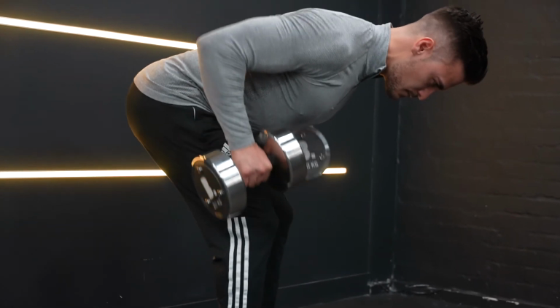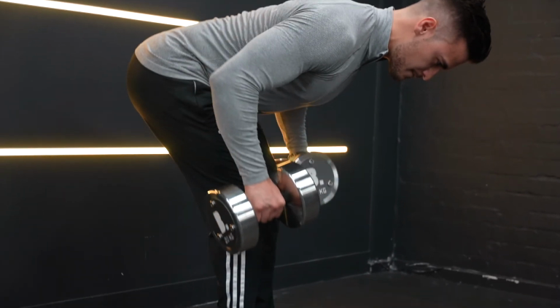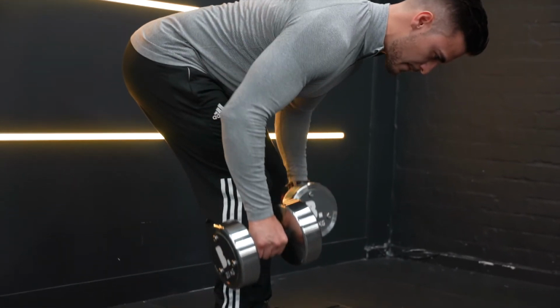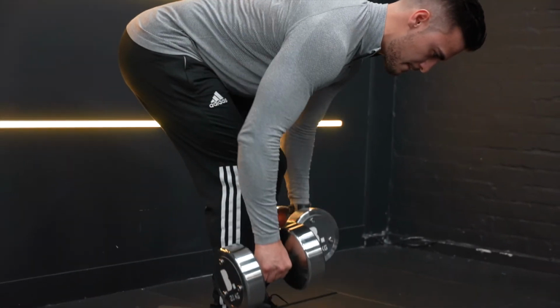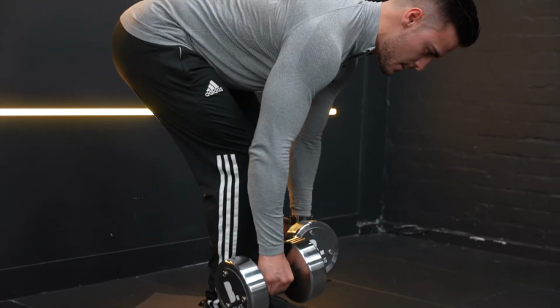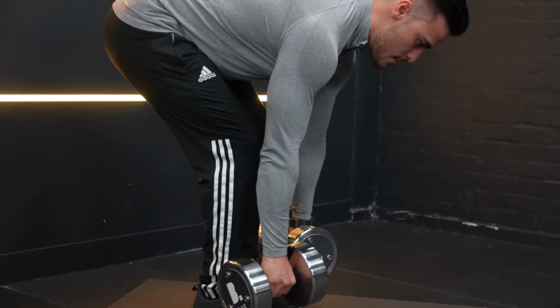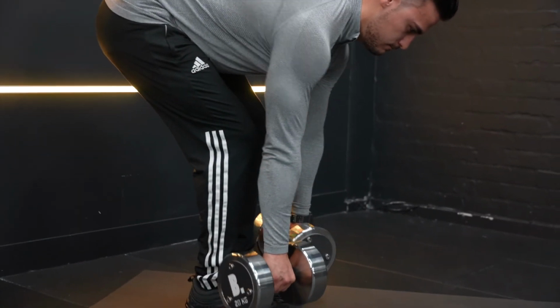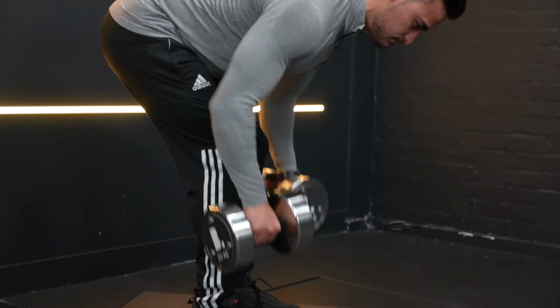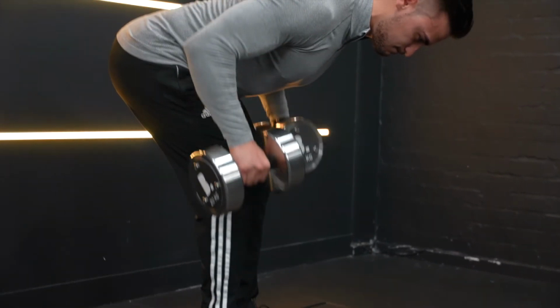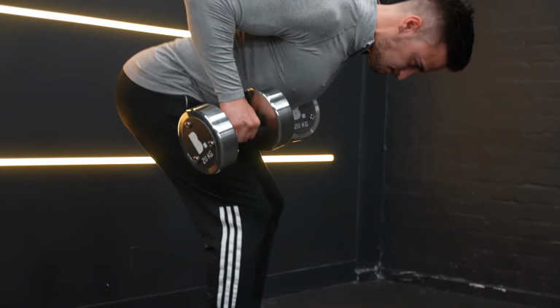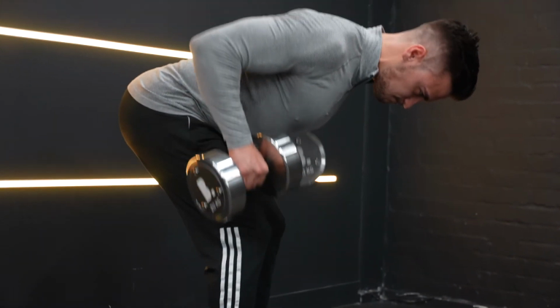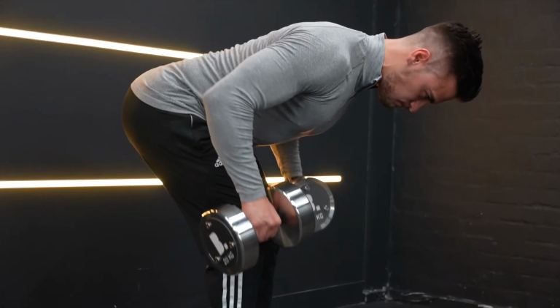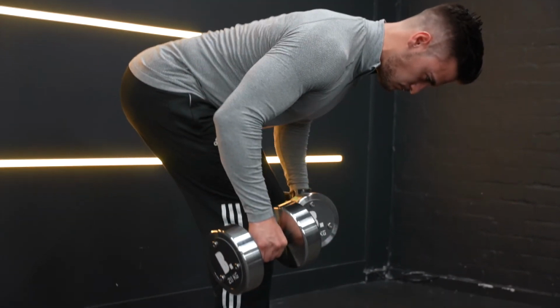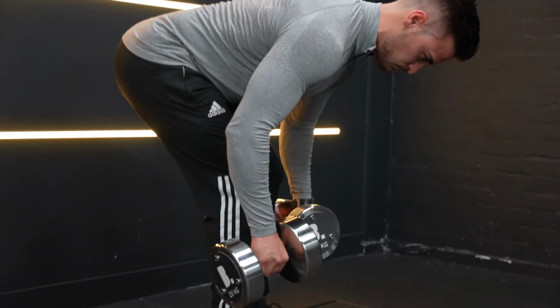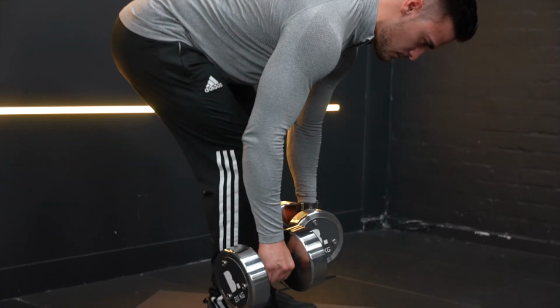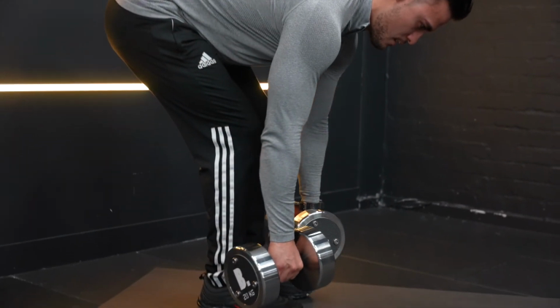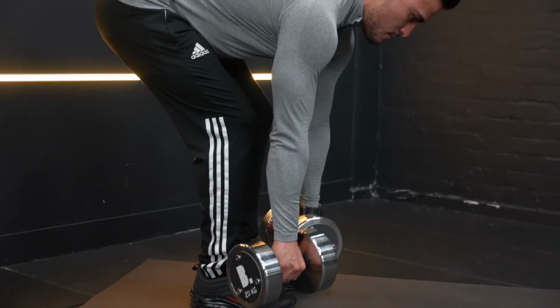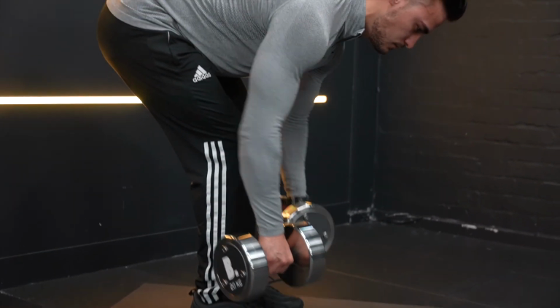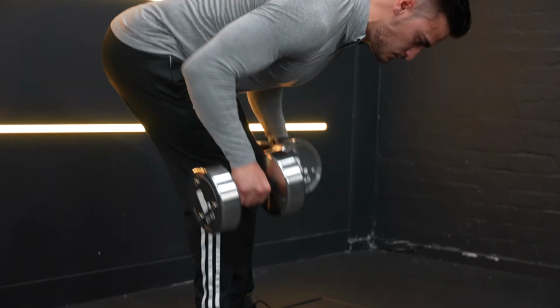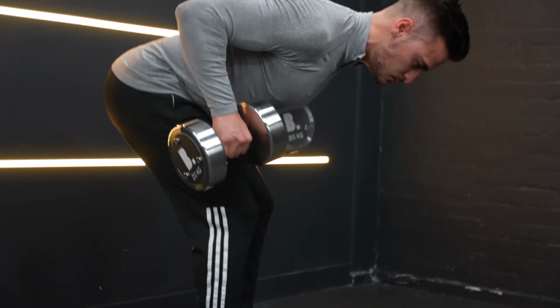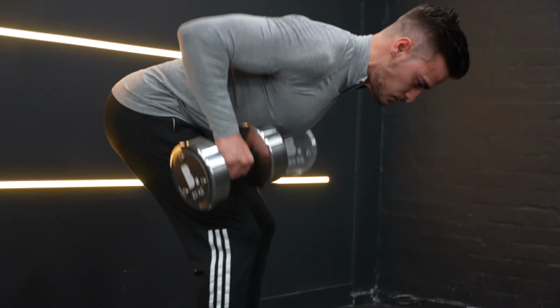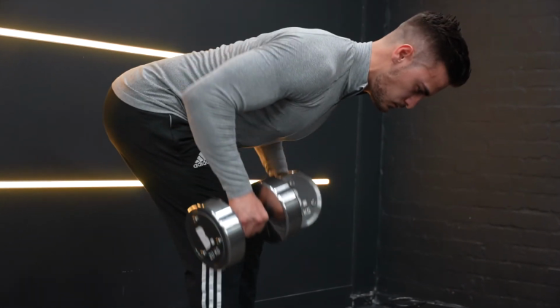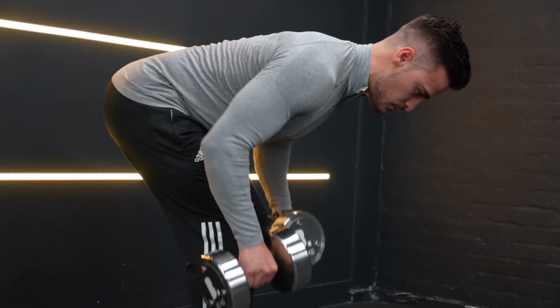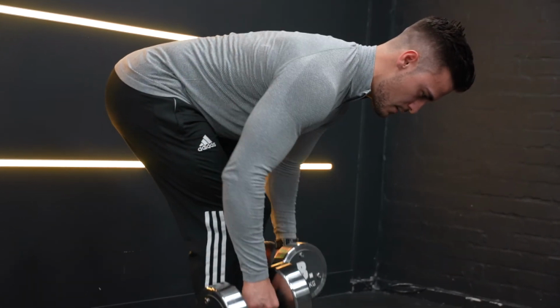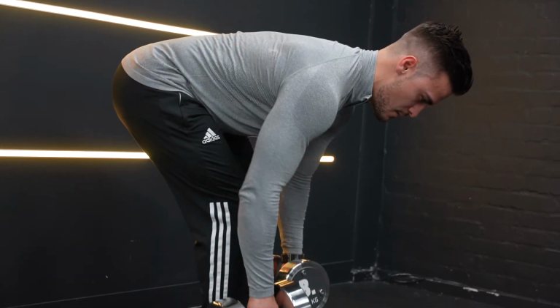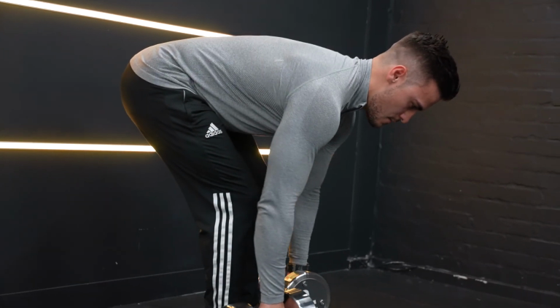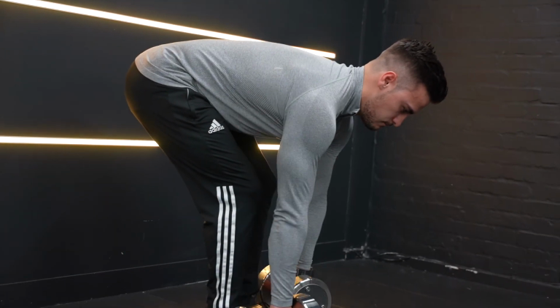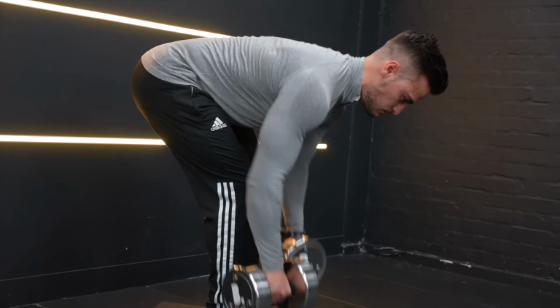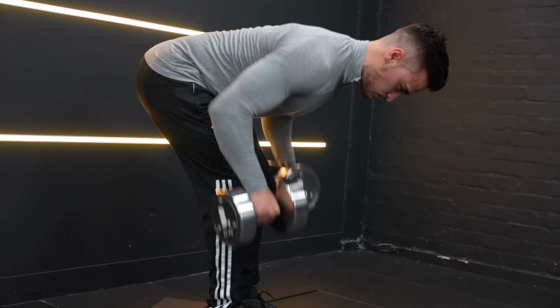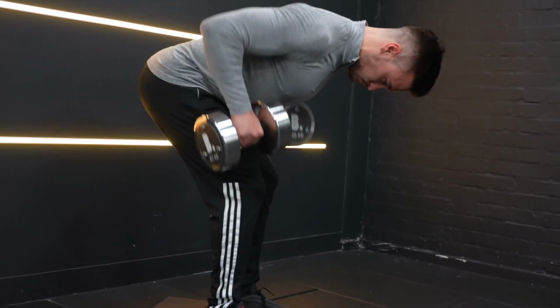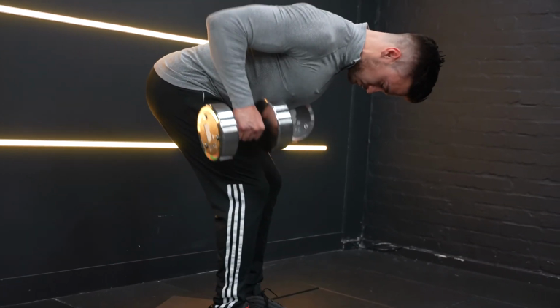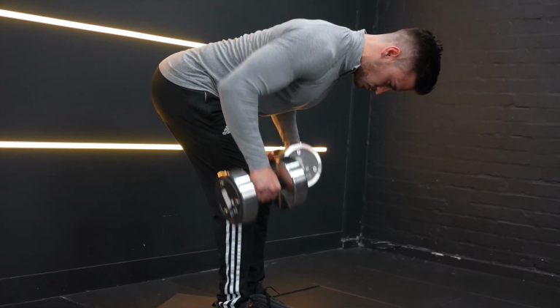And finally, limit how much you raise your torso on every rep to allow the rear delts, biceps, and upper back muscles to do all of the work.